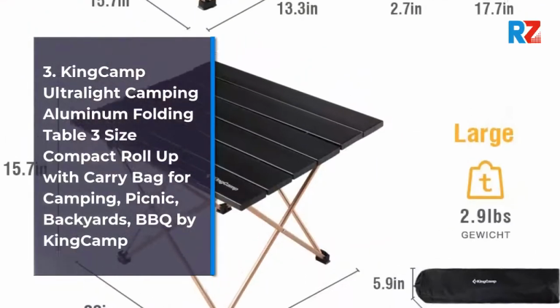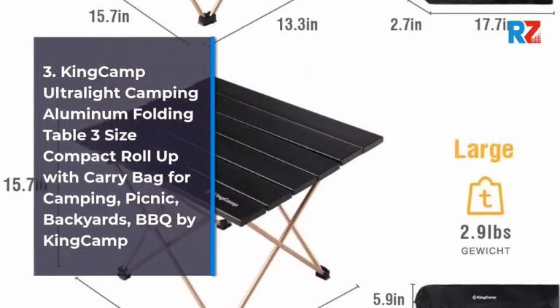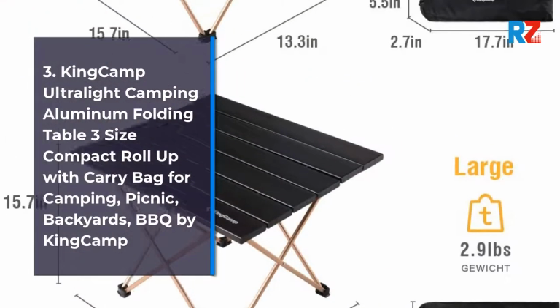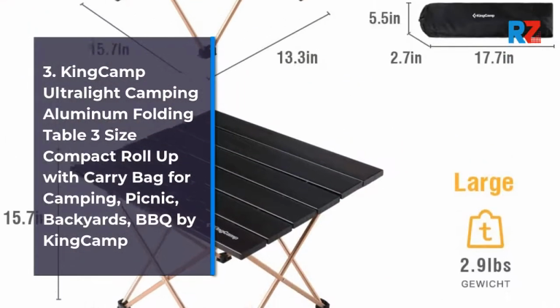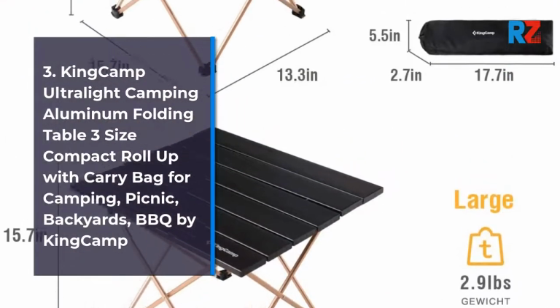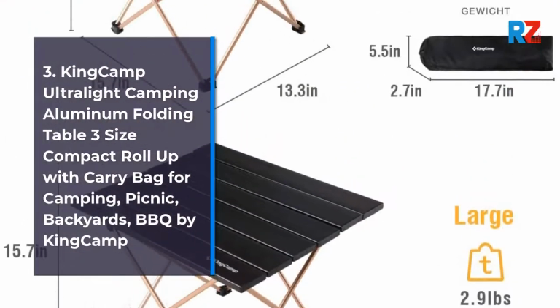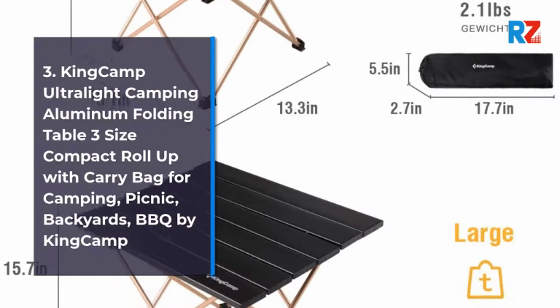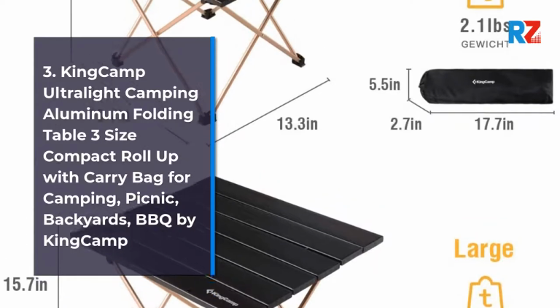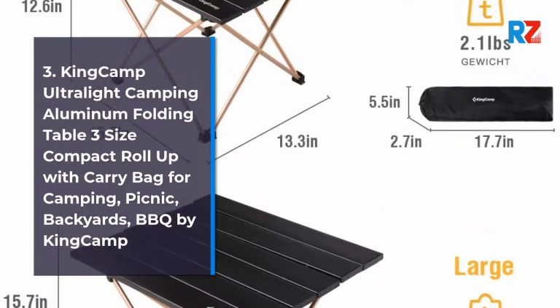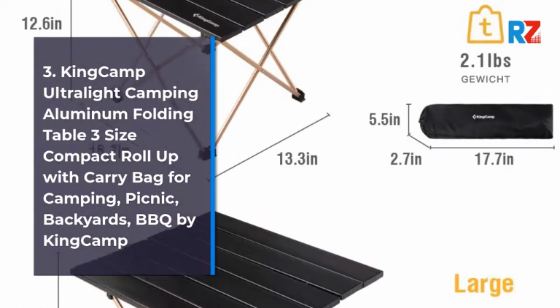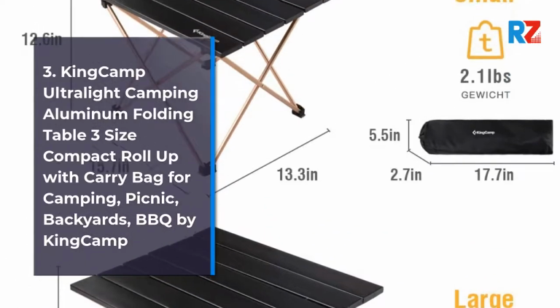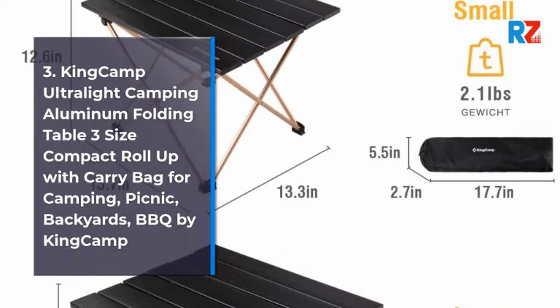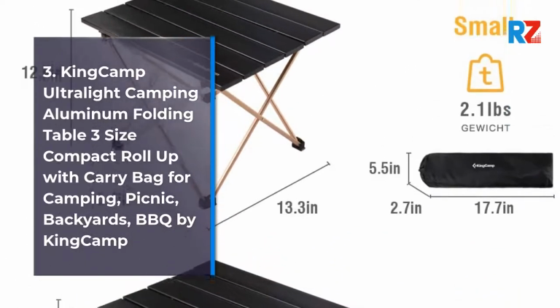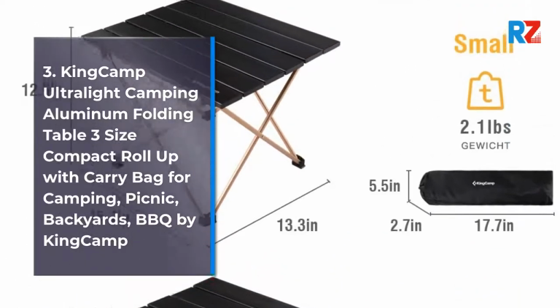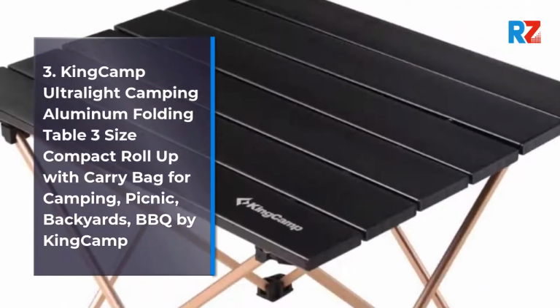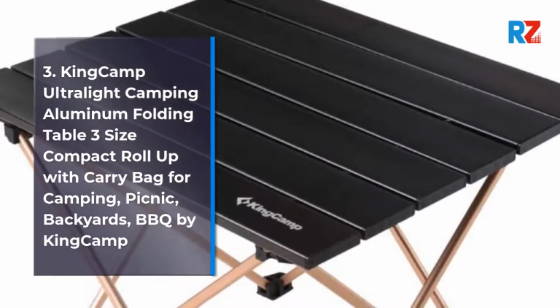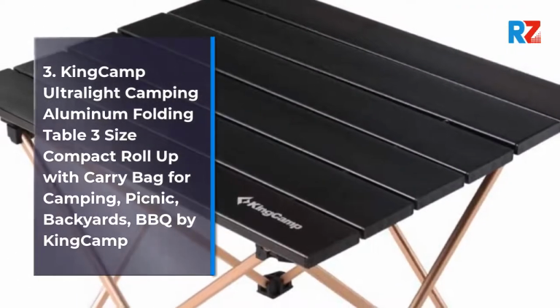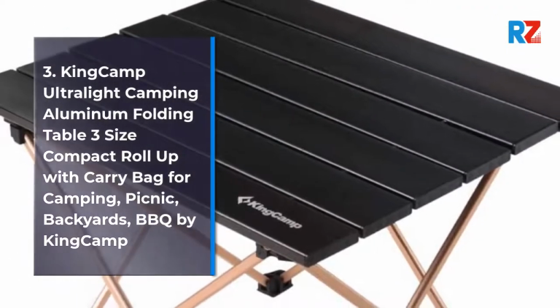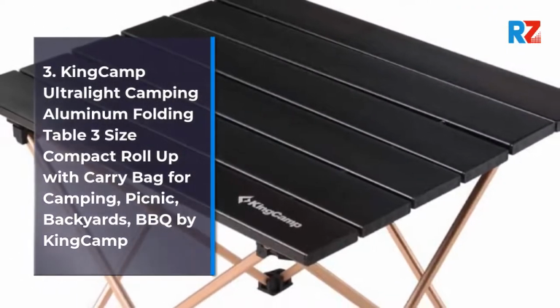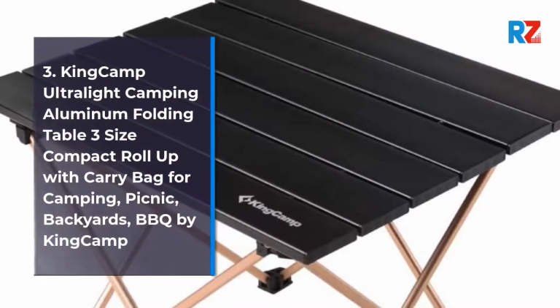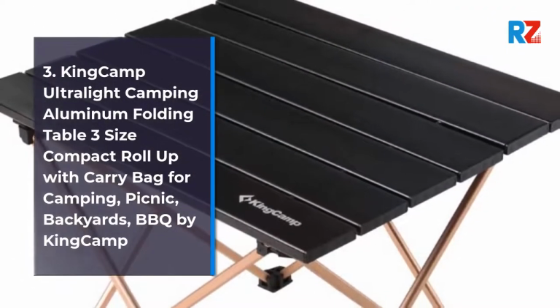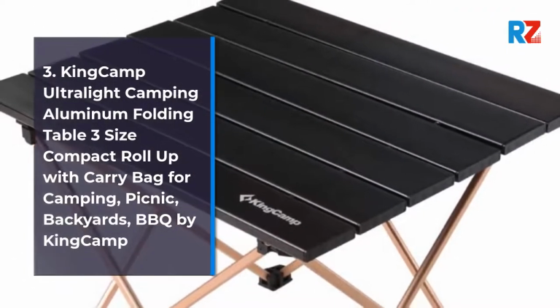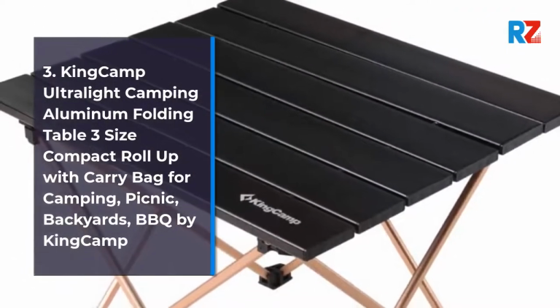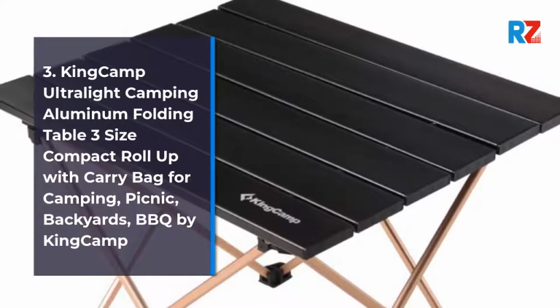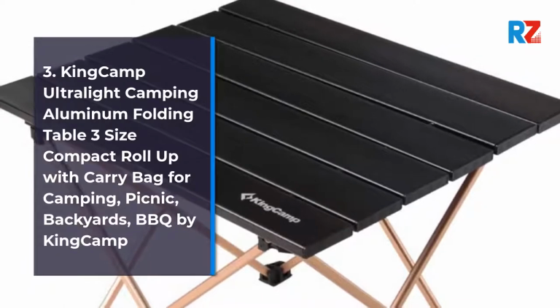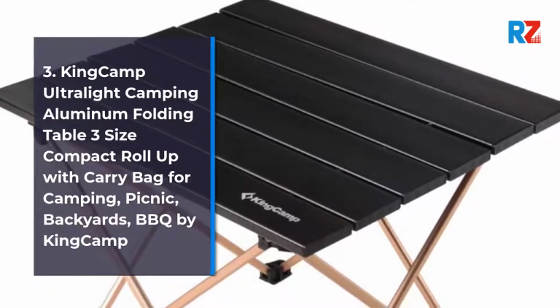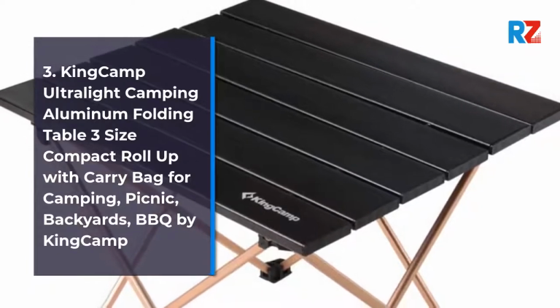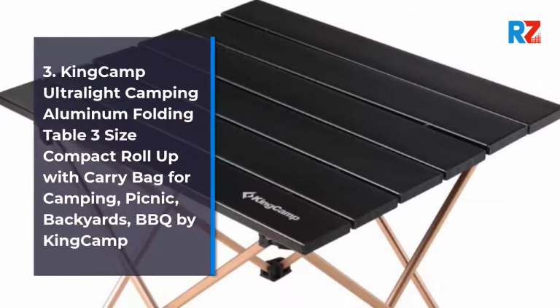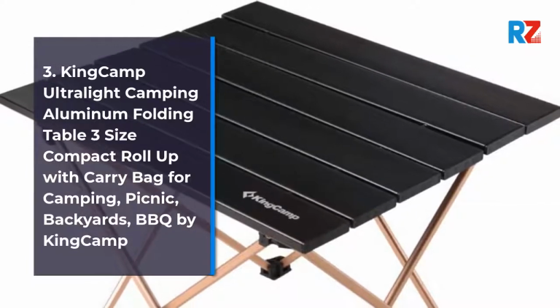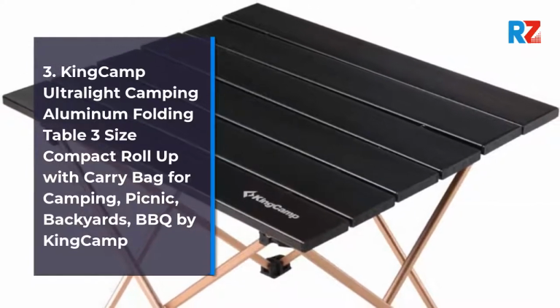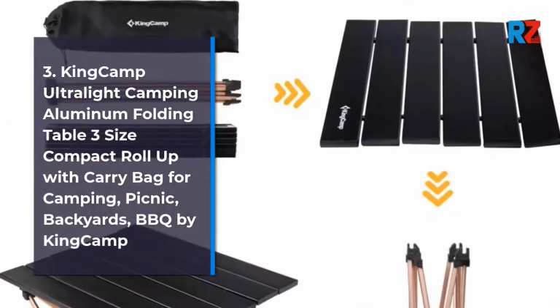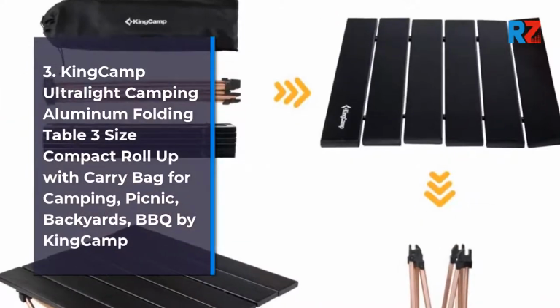3. King Camp Alphalite Camping Aluminum Folding Table, 3 size compact roll up with carry bag, for camping, picnic, backyards, BBQ by King Camp.